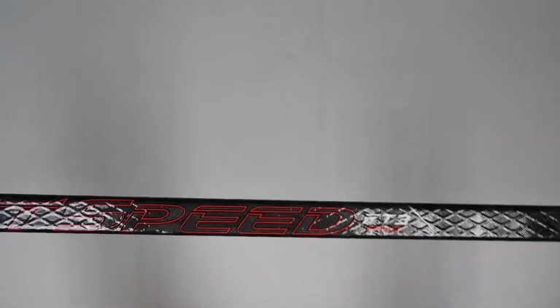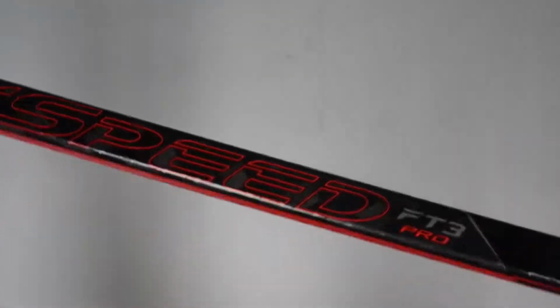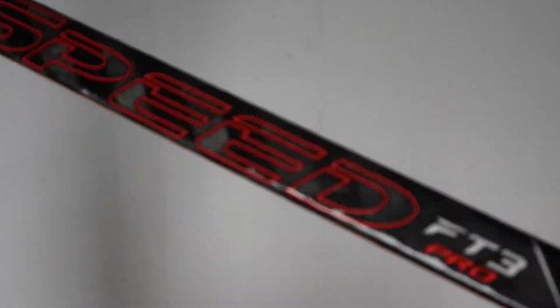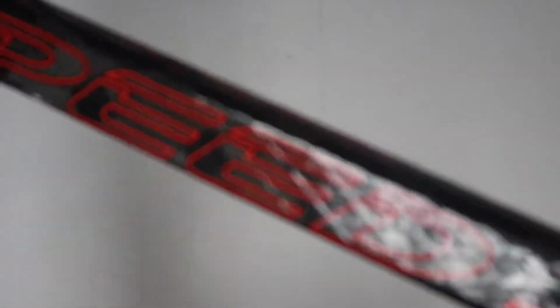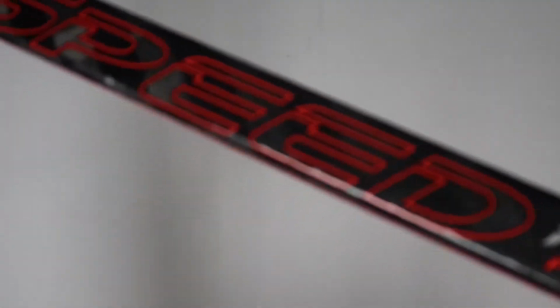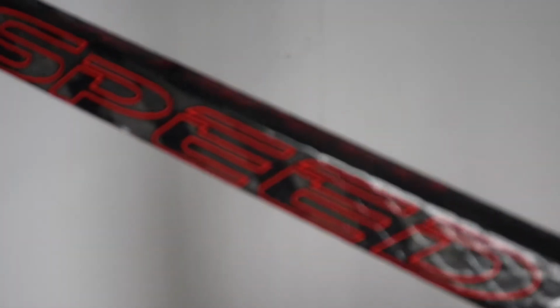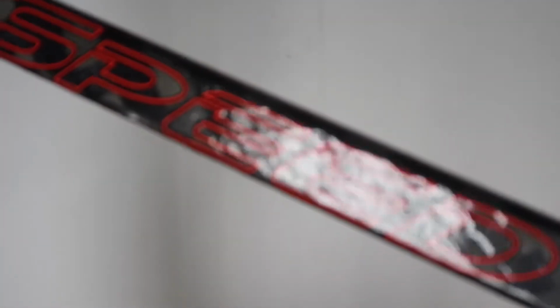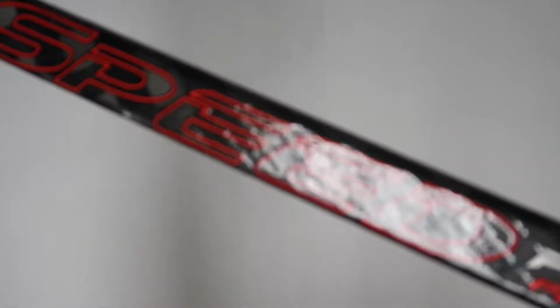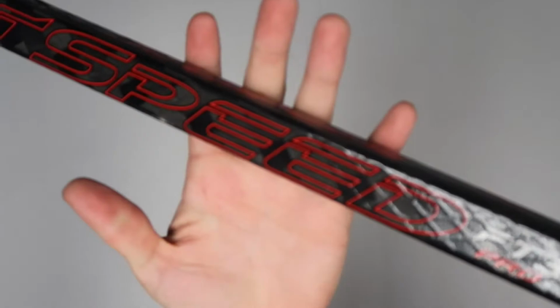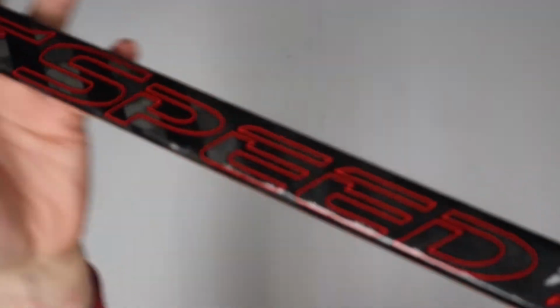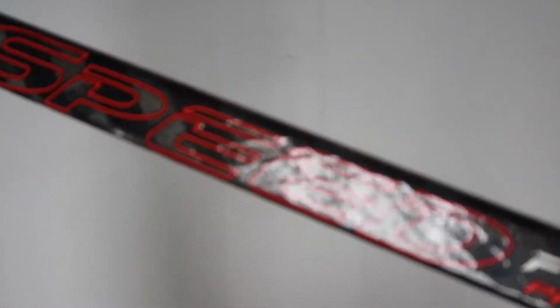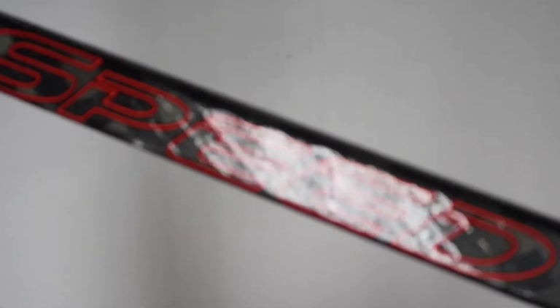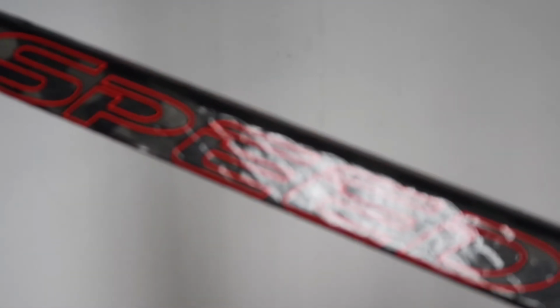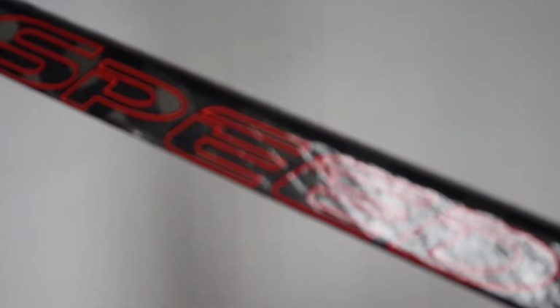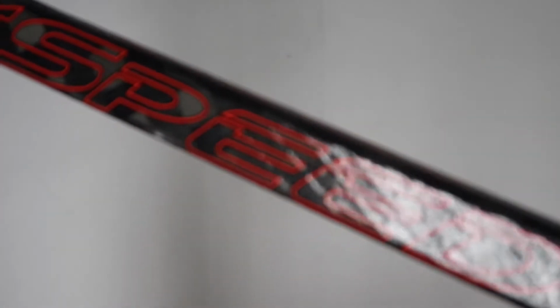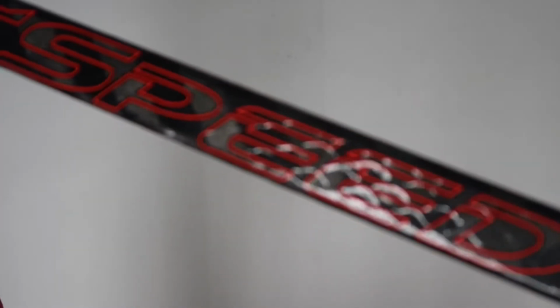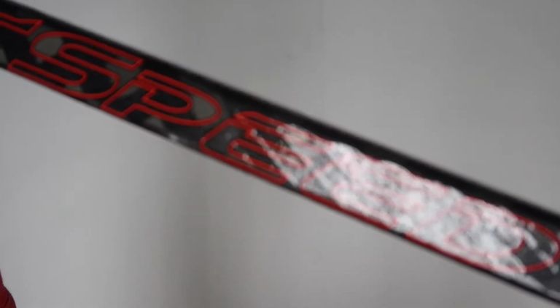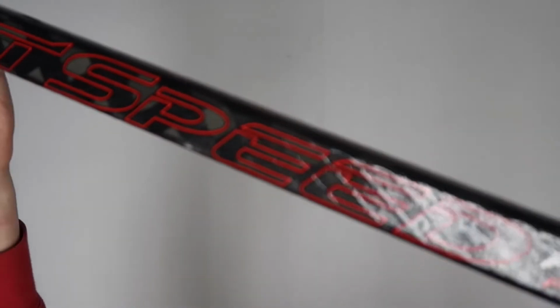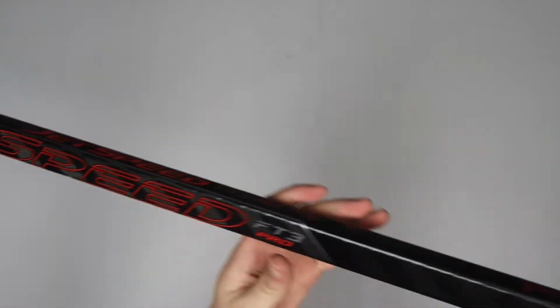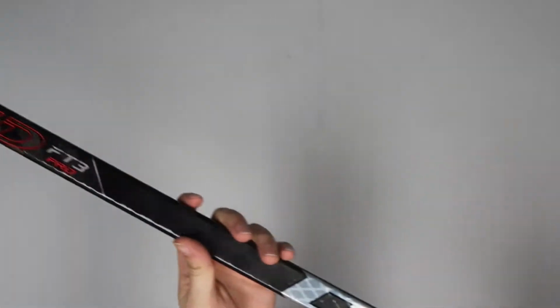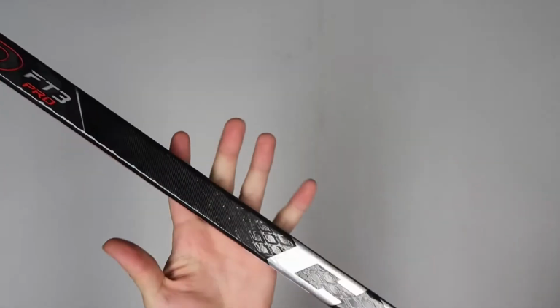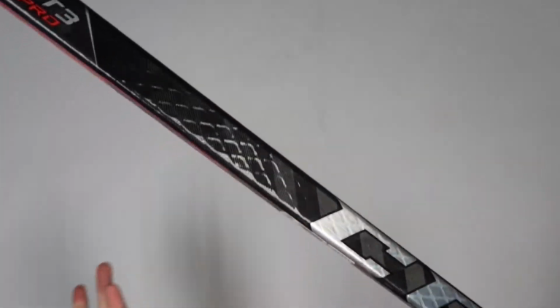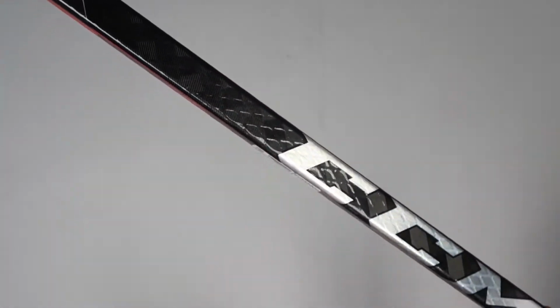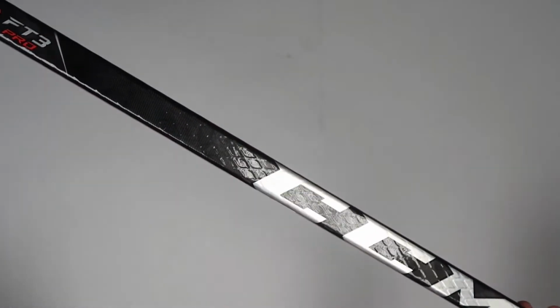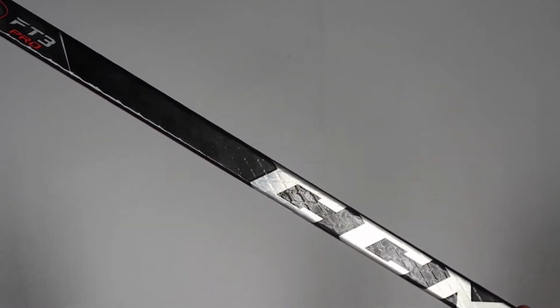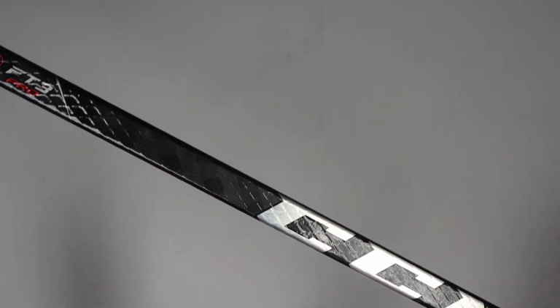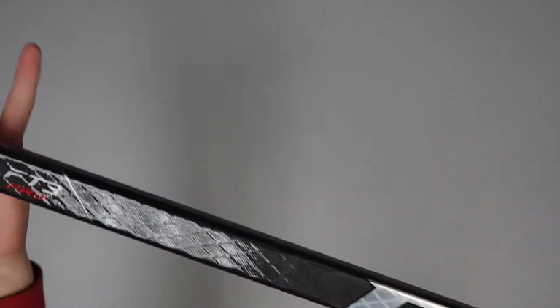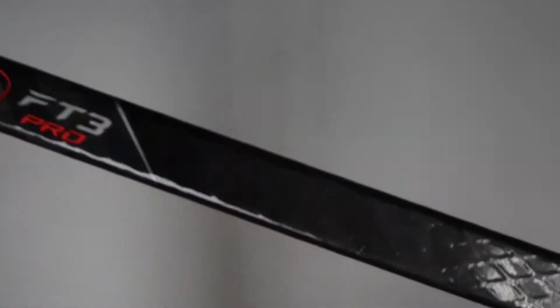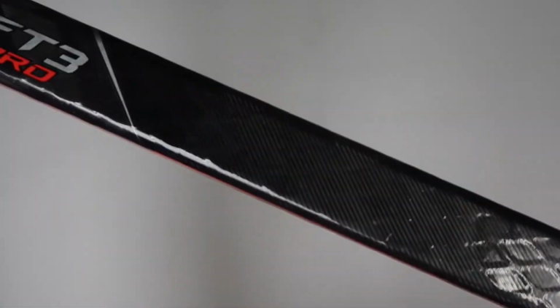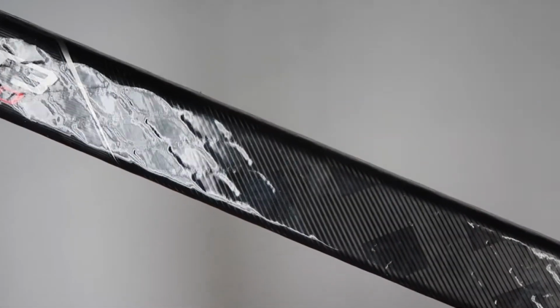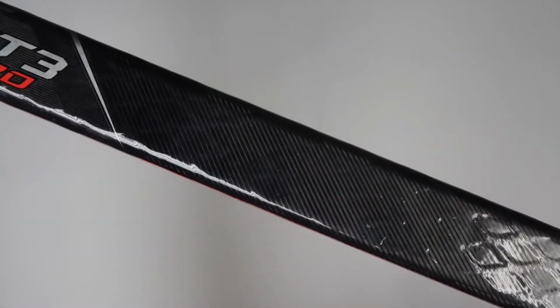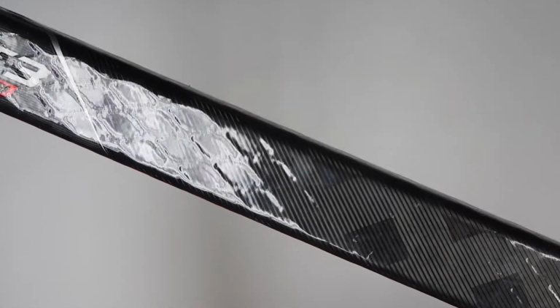Now something you may have noticed is that there's a raised texture on this shaft which closely resembles that of the old Reebok AI9s. CCM sticks began to phase out Reebok some years ago, but you can see here some of that old text still remains.